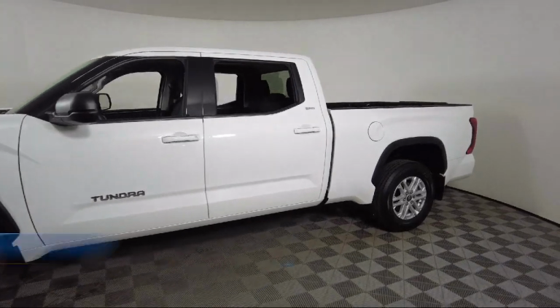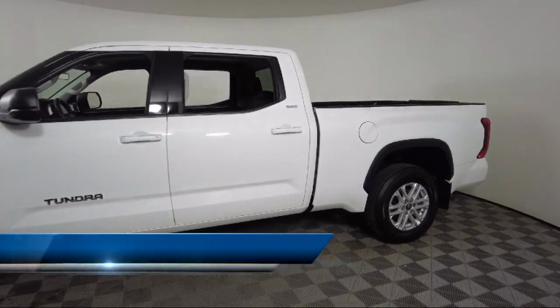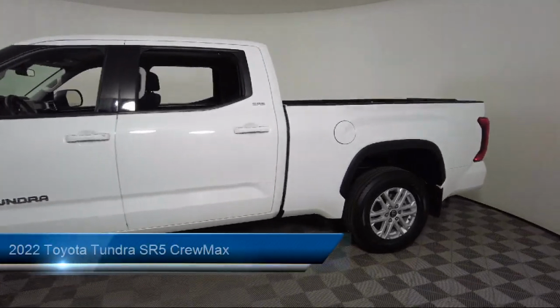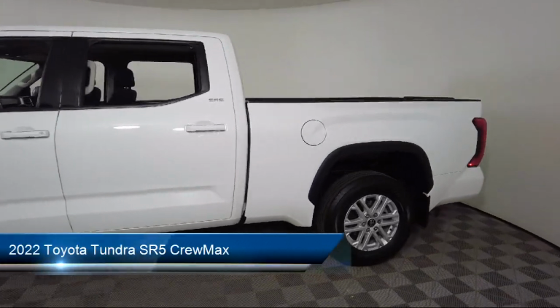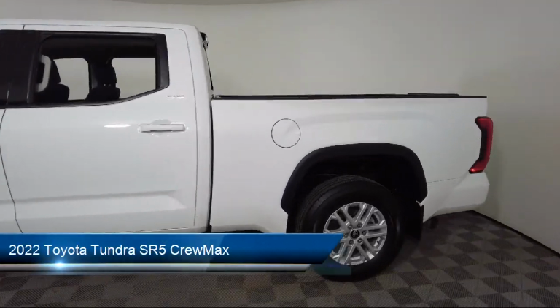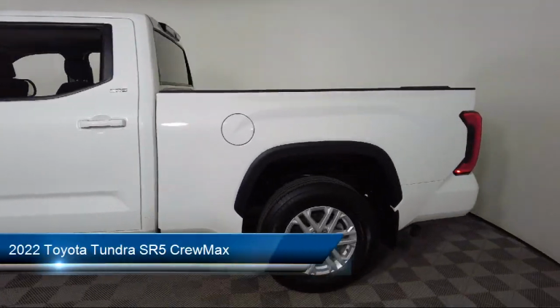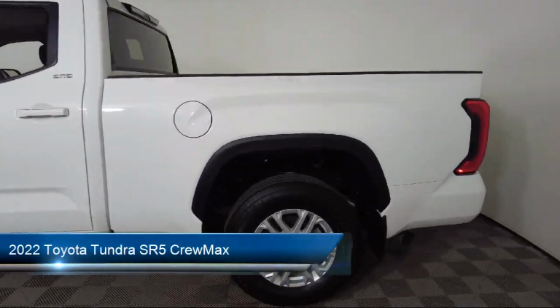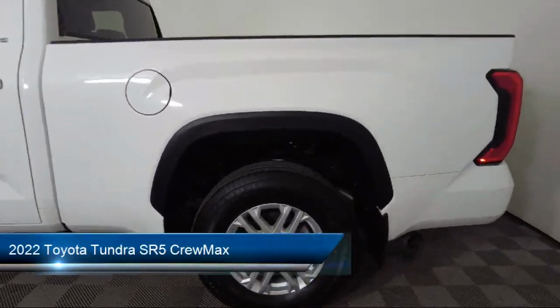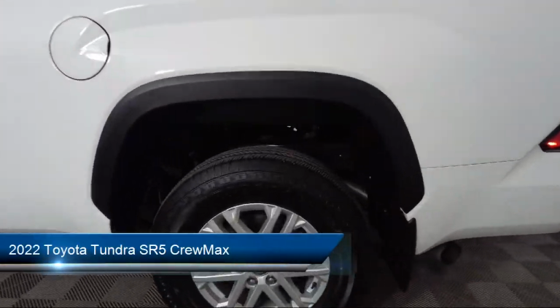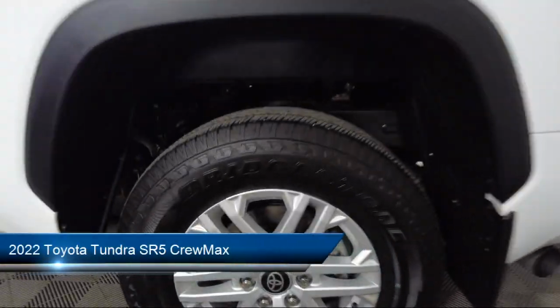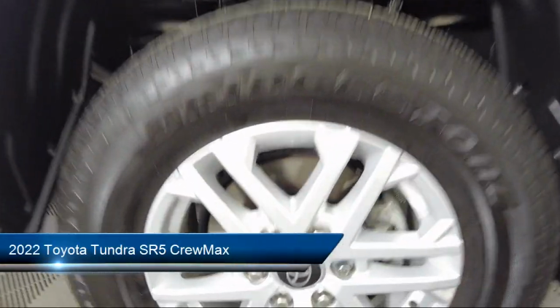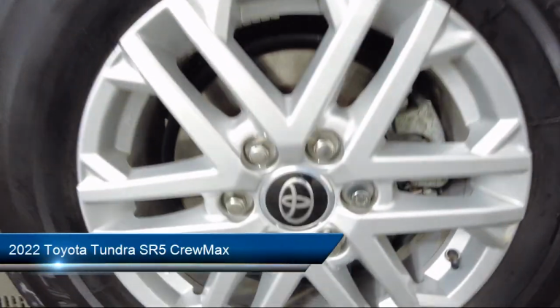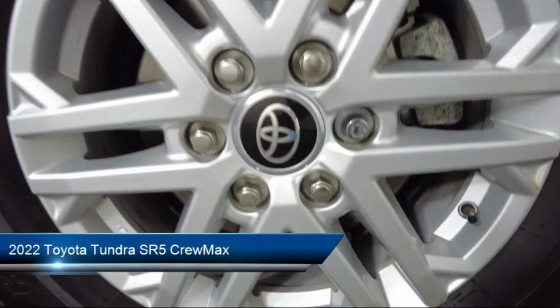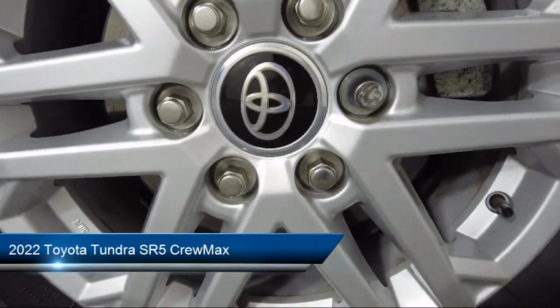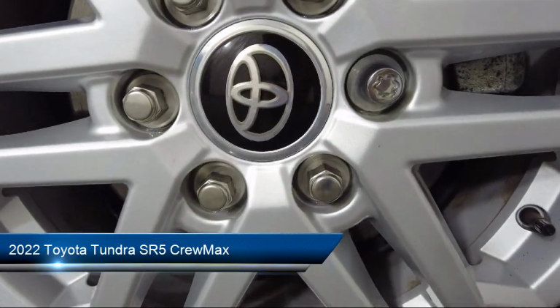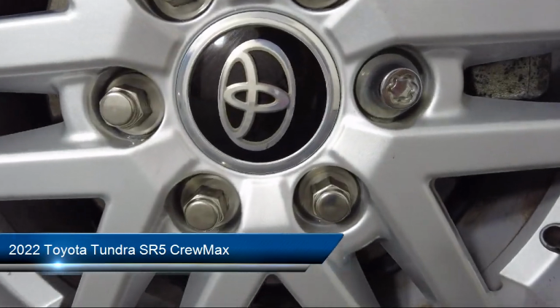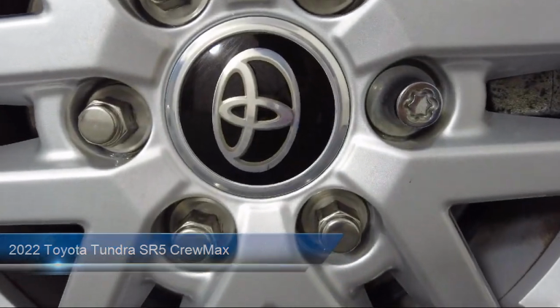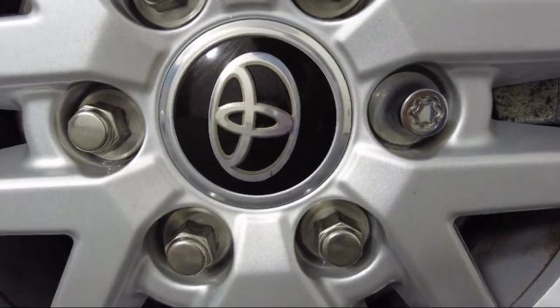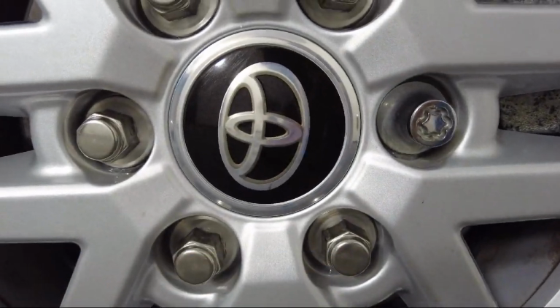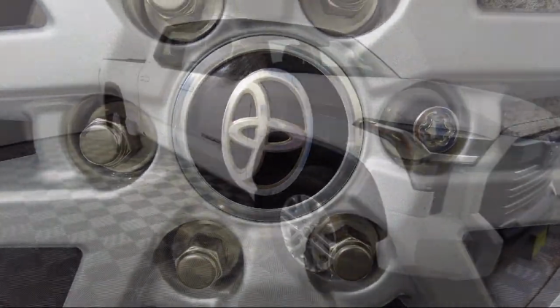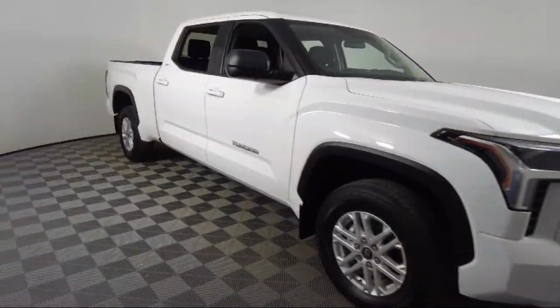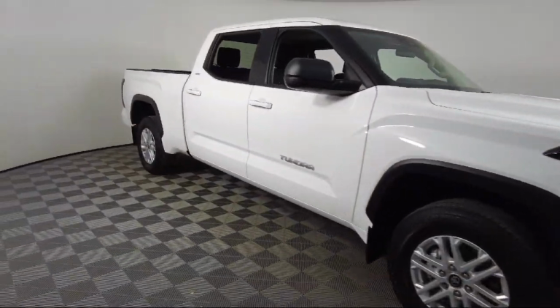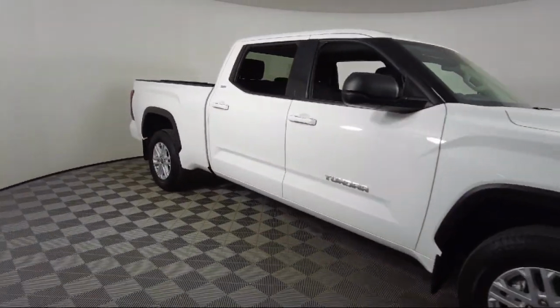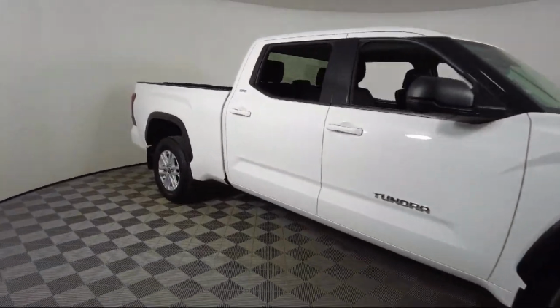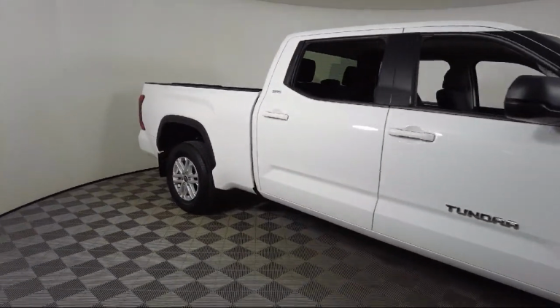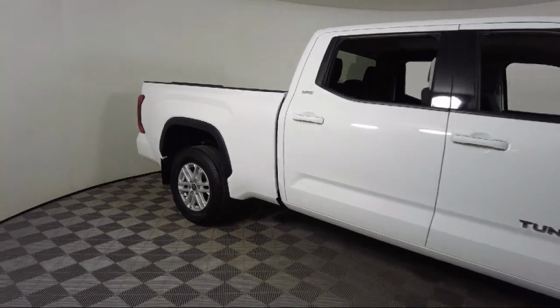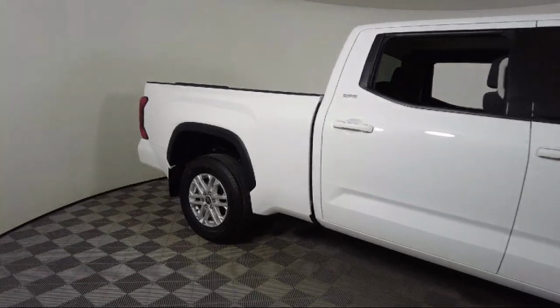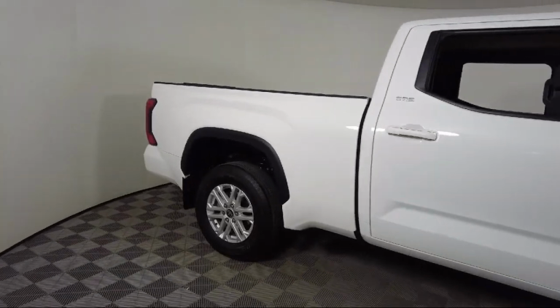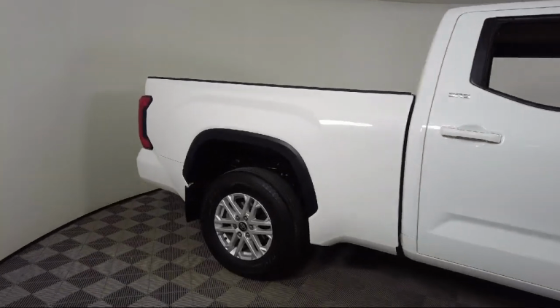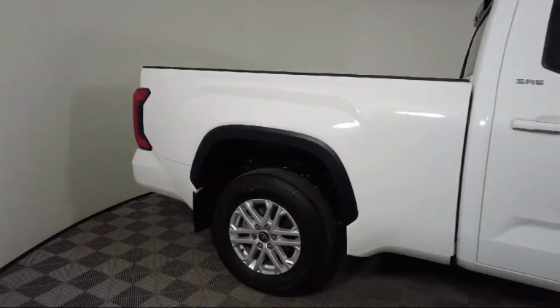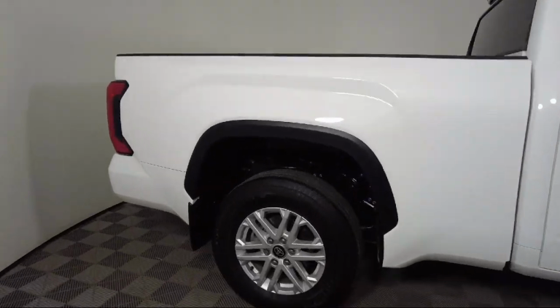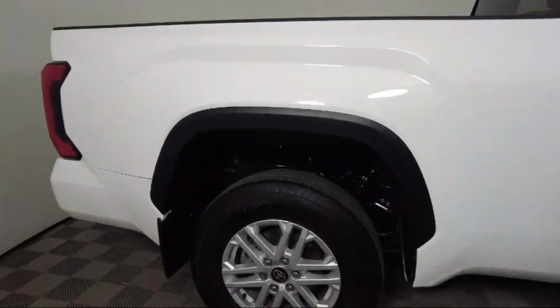It comes equipped with keyless entry, rear view camera, Apple CarPlay and Android Auto, steering wheel controls, electronic stability control, alloy wheels, and outside temperature display.